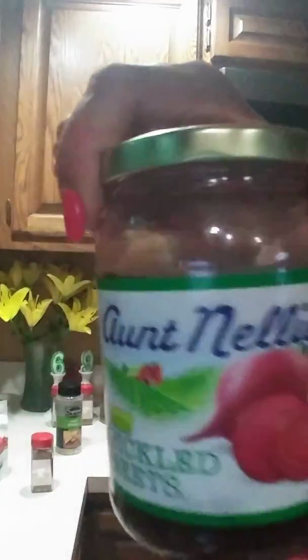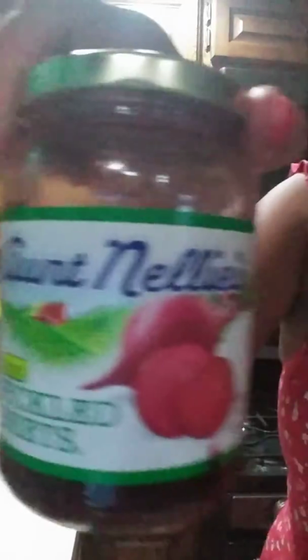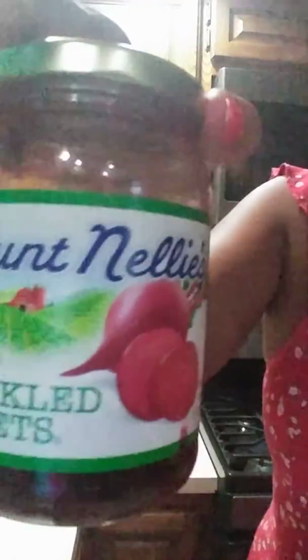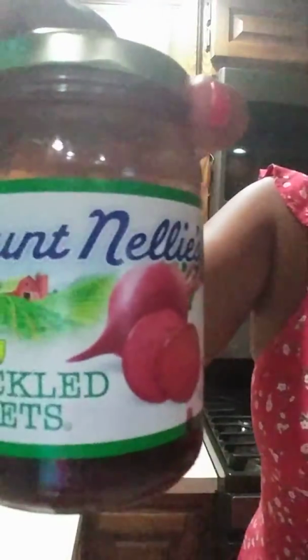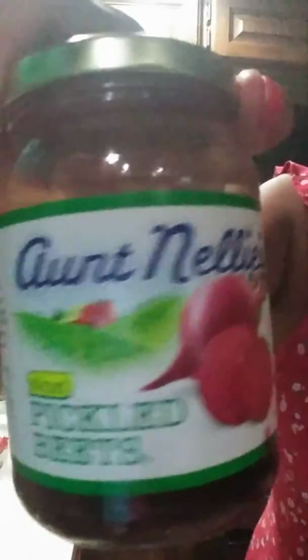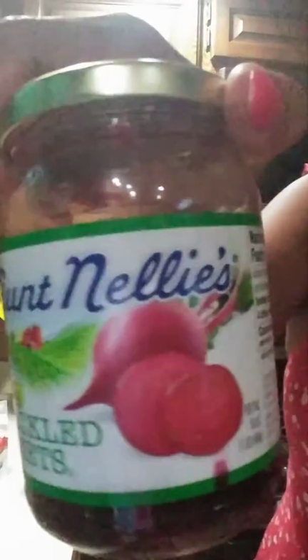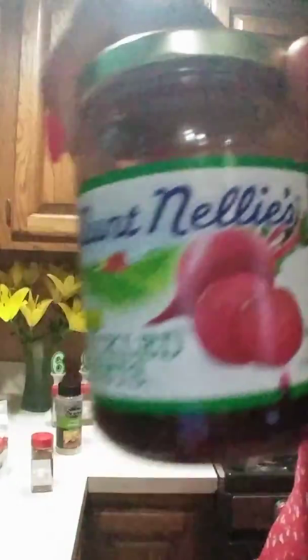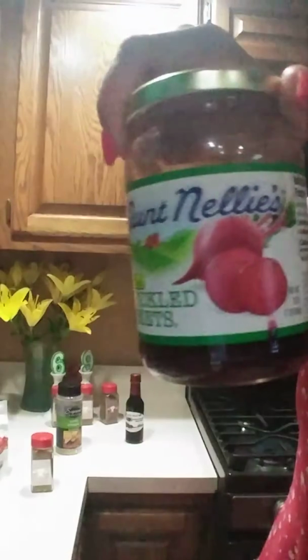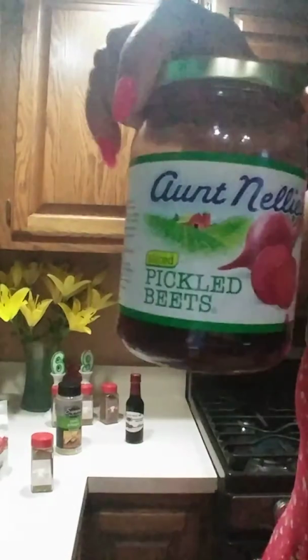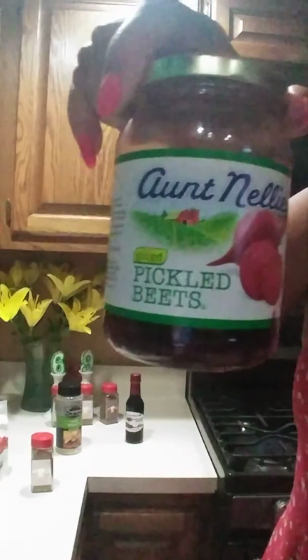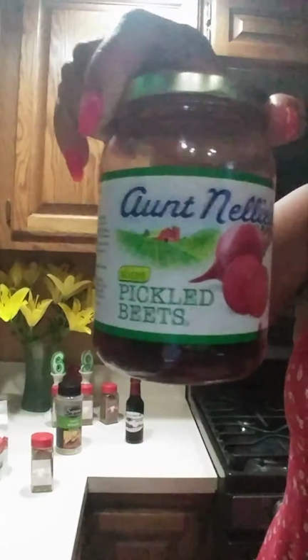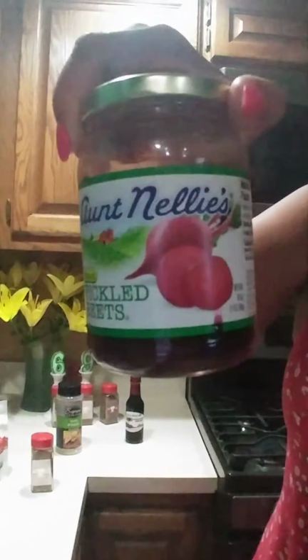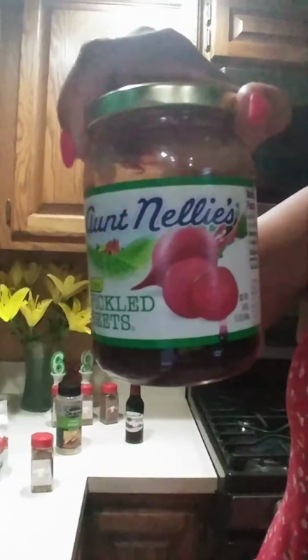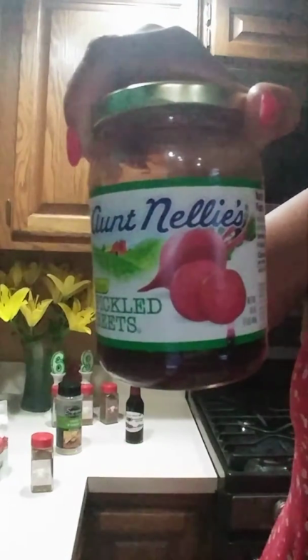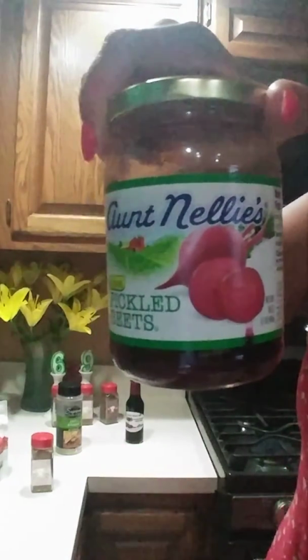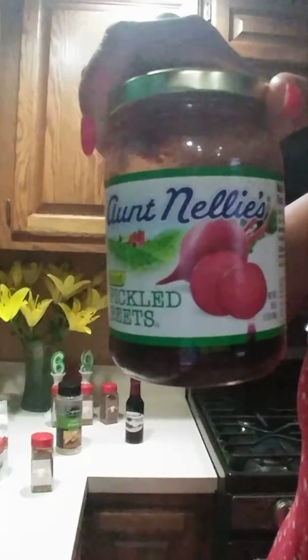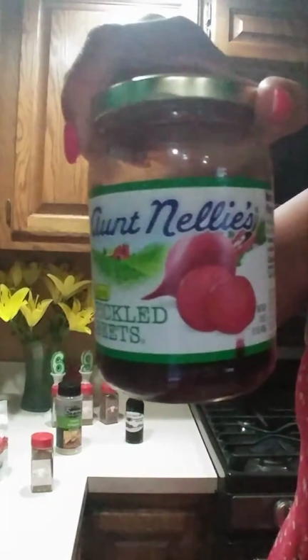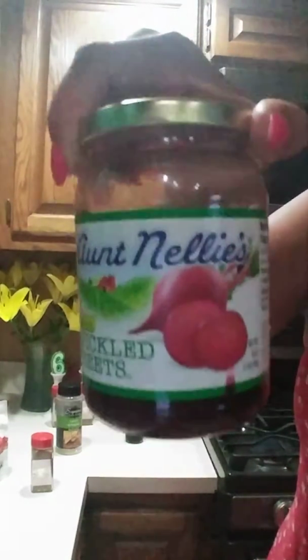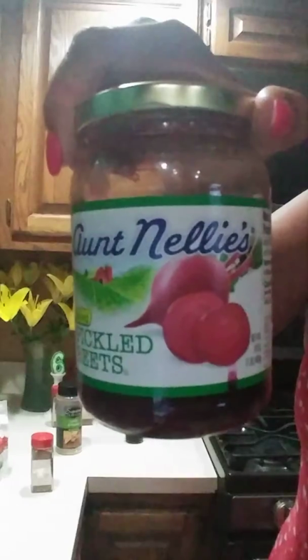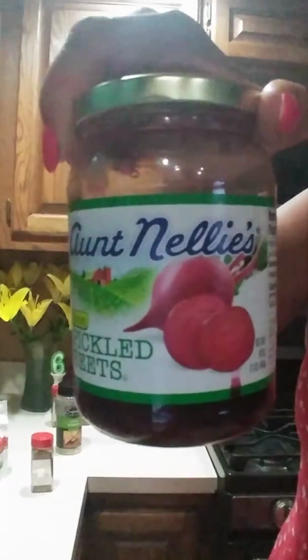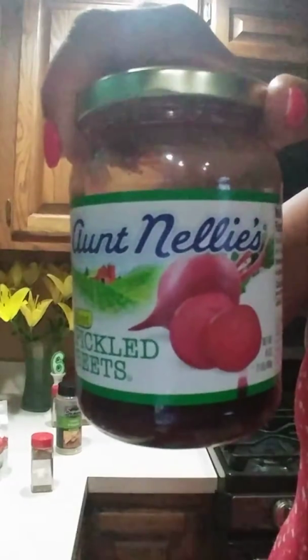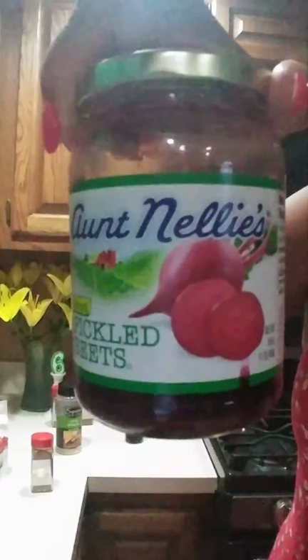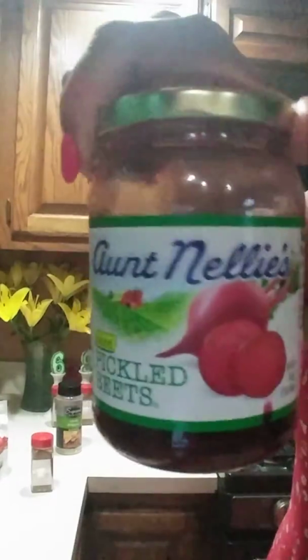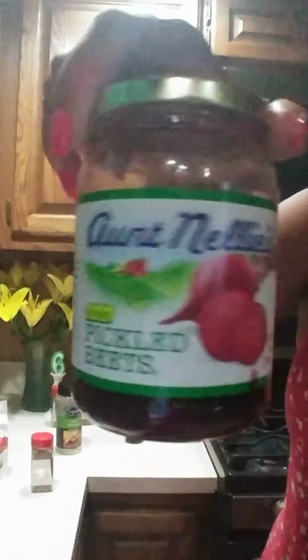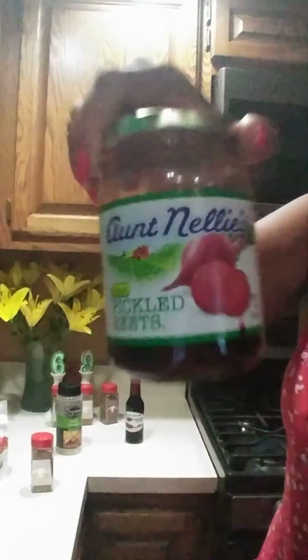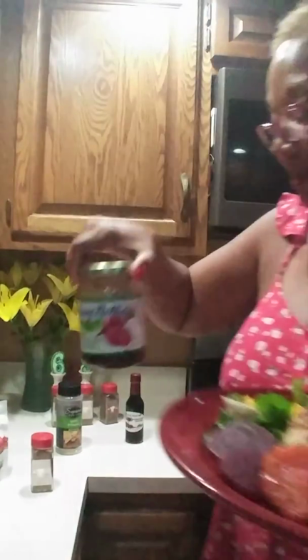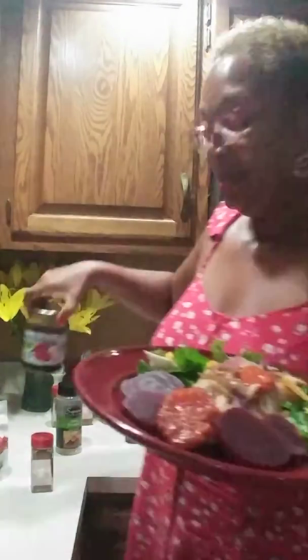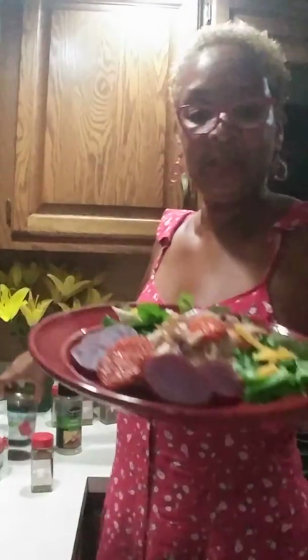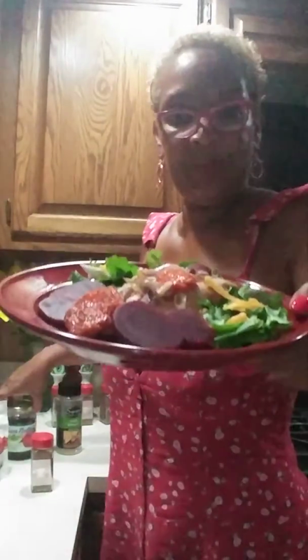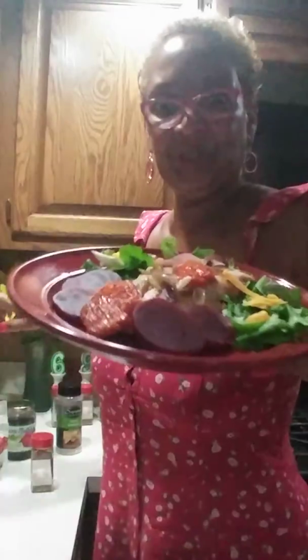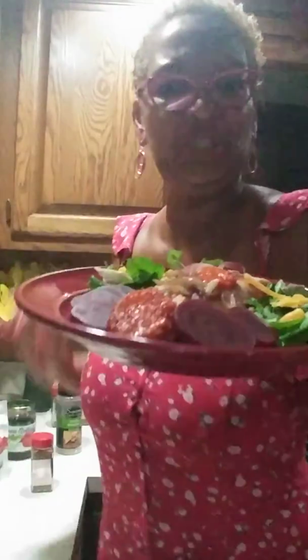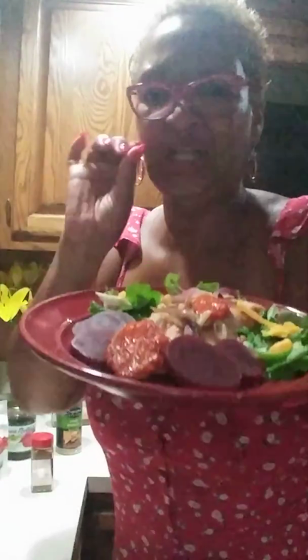Ain't Nellie's pickled beets. Oh my goodness. You know, beets are so healthy for you. It helps people who suffer from anemia. And this combination is just delicious.